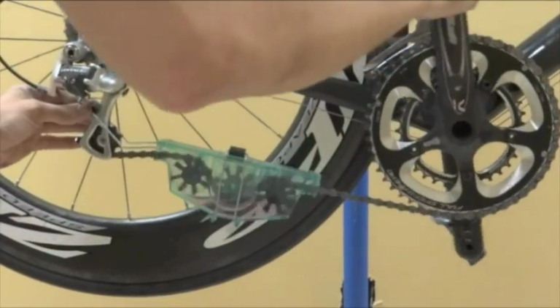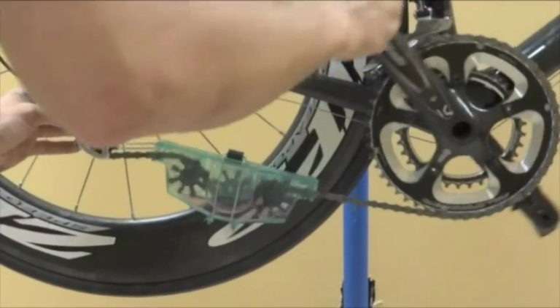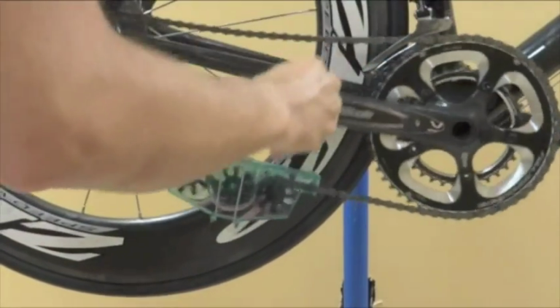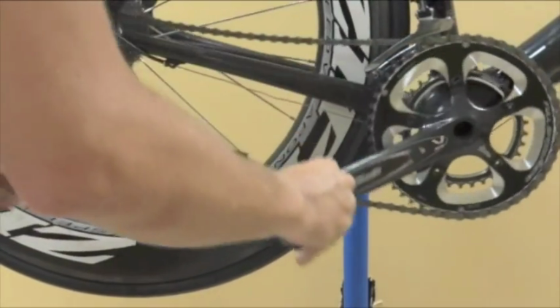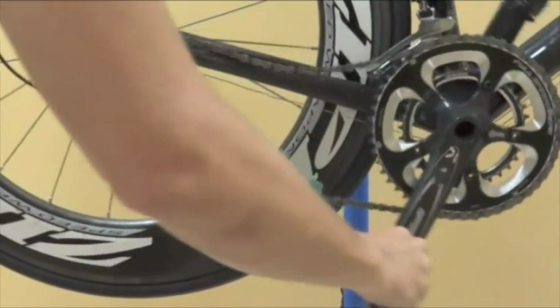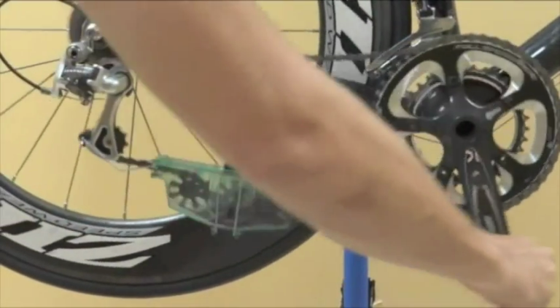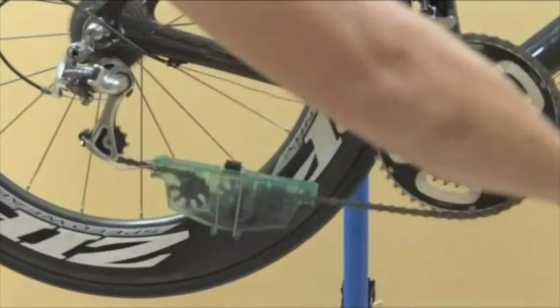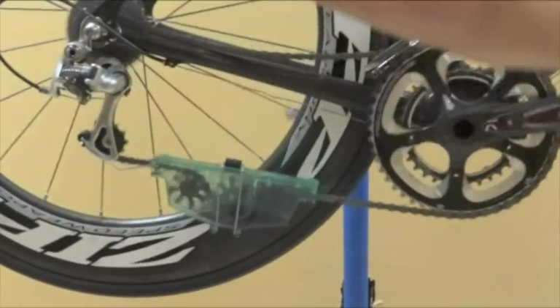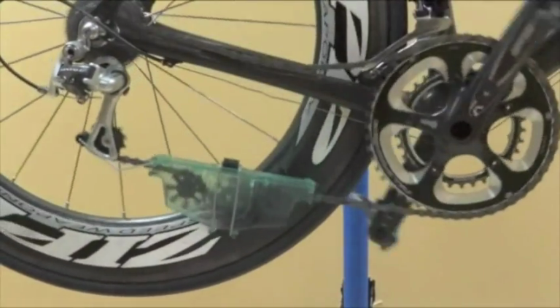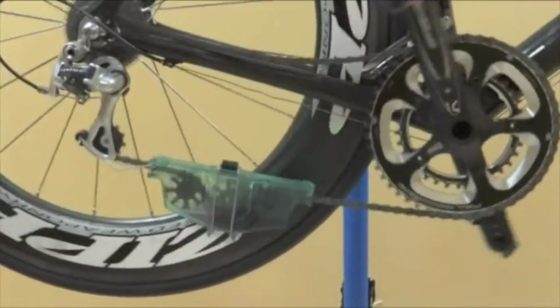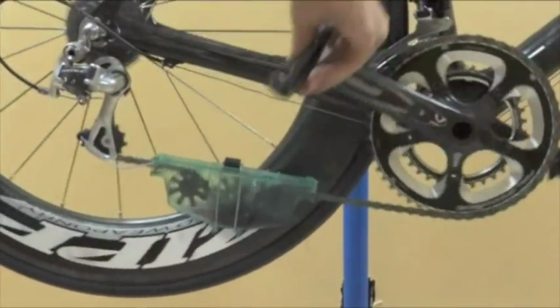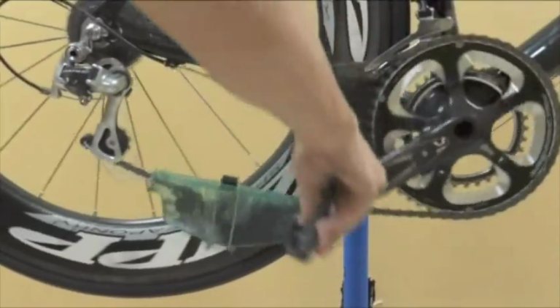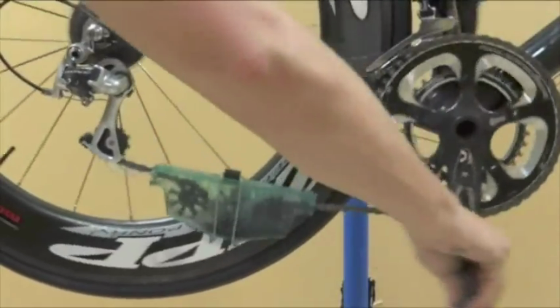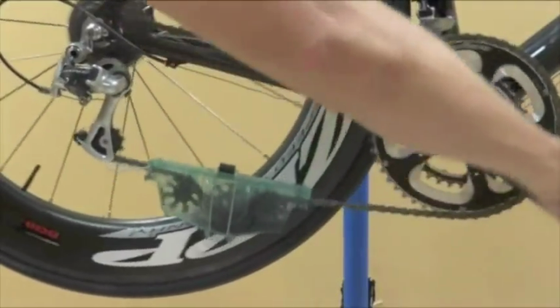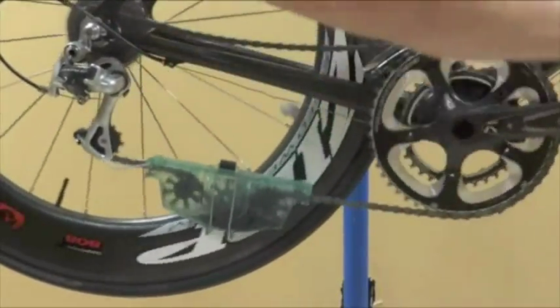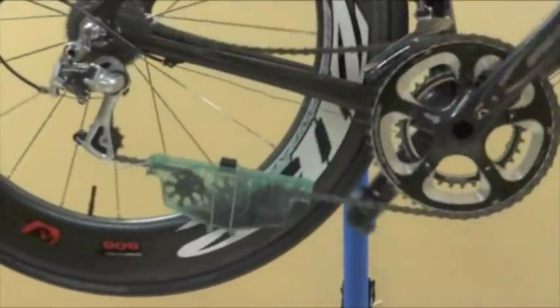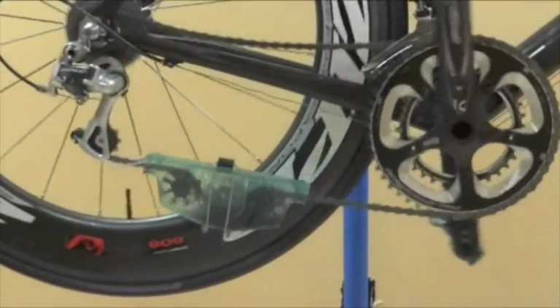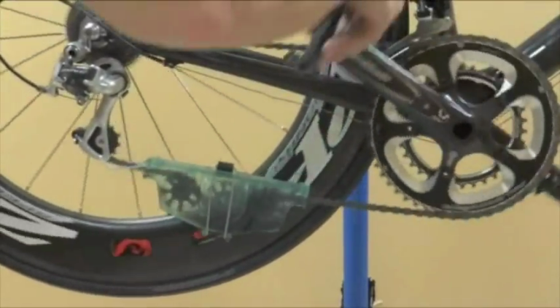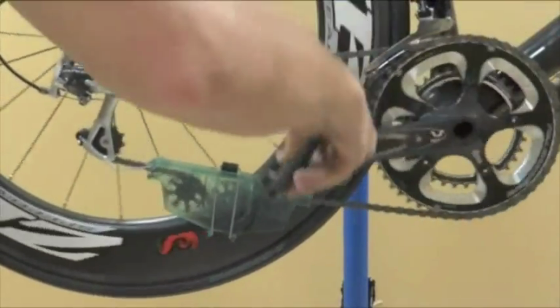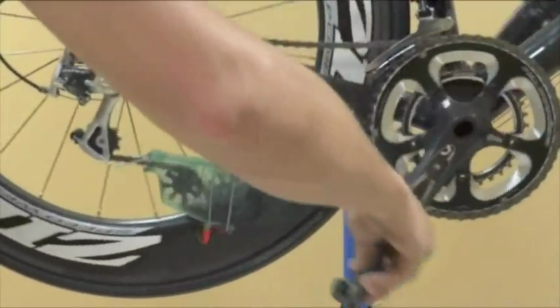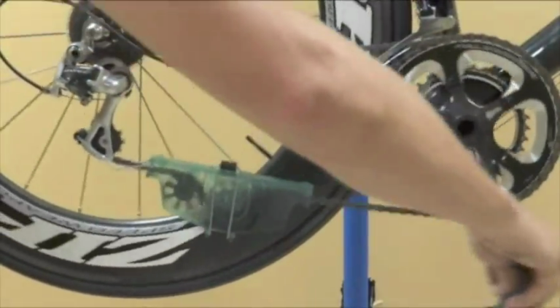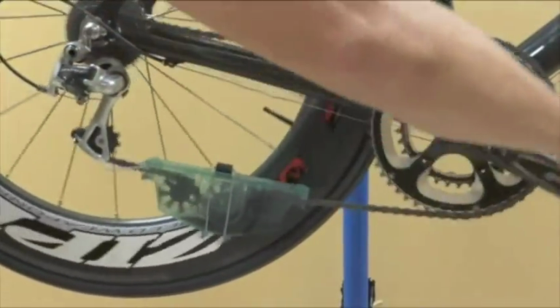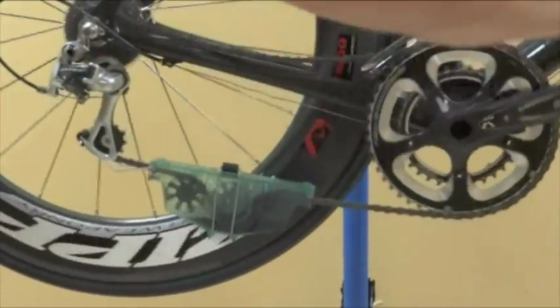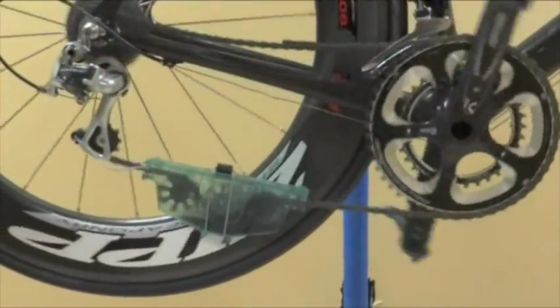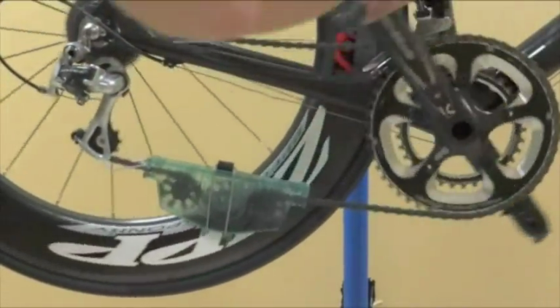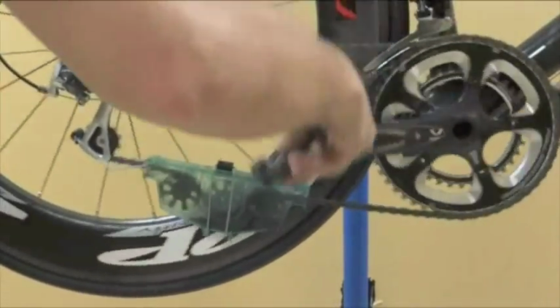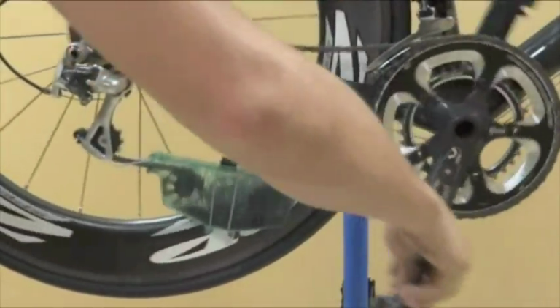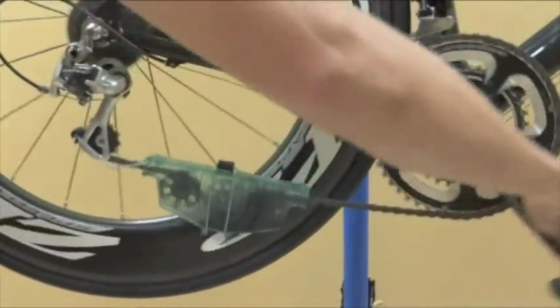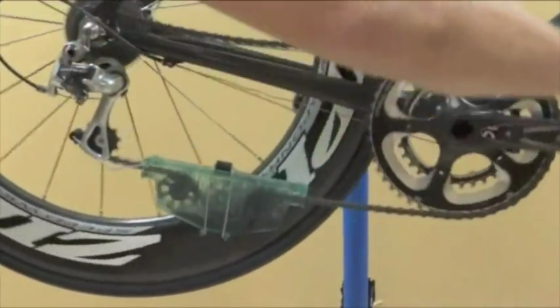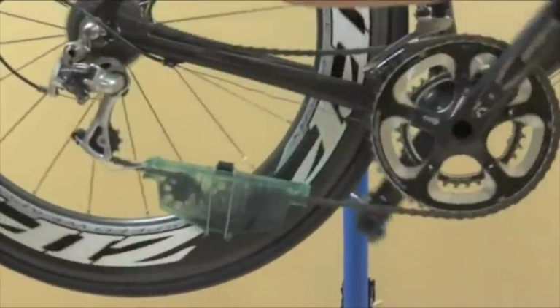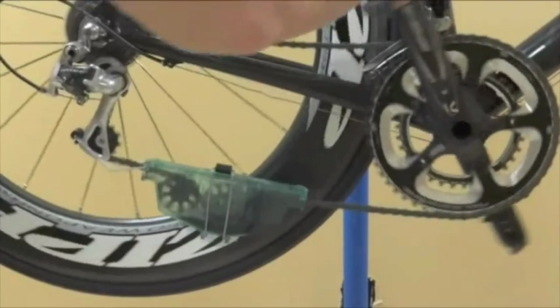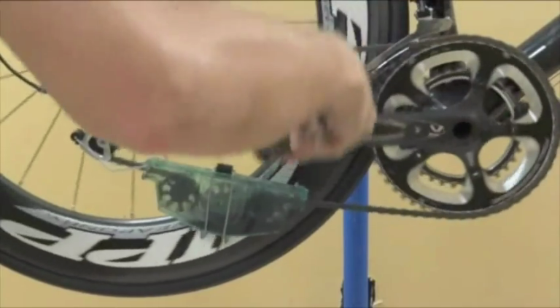Begin backpedaling to move the chain through the cleaner. Keep an eye on the hook over the rear derailleur to make sure everything stays in place.